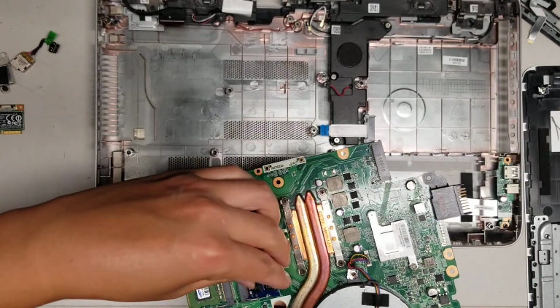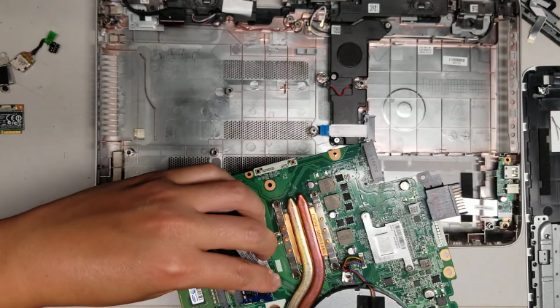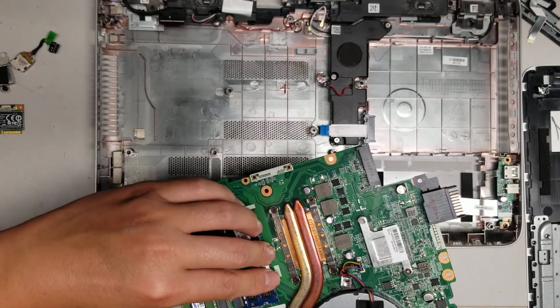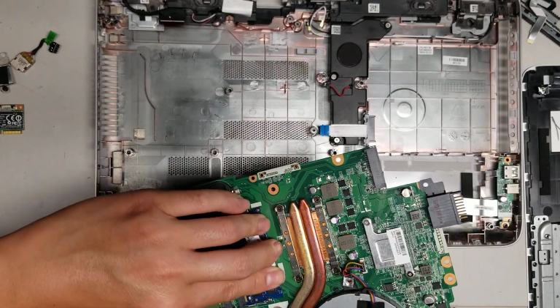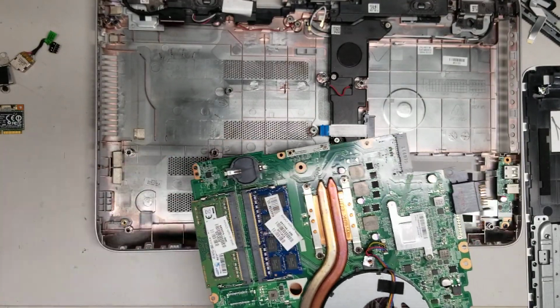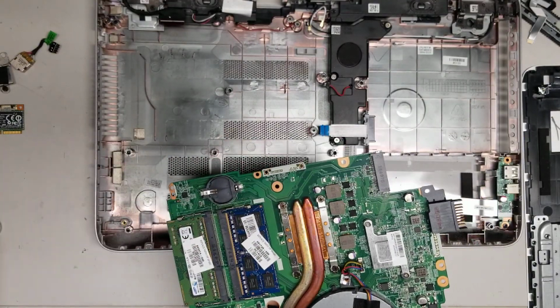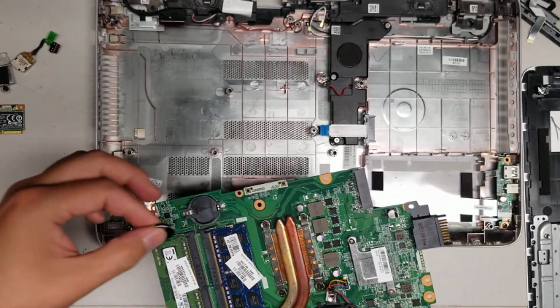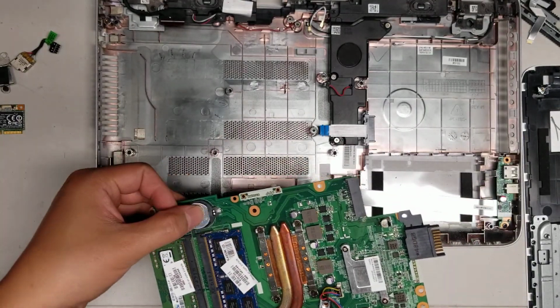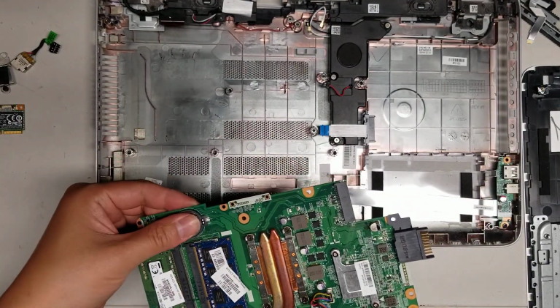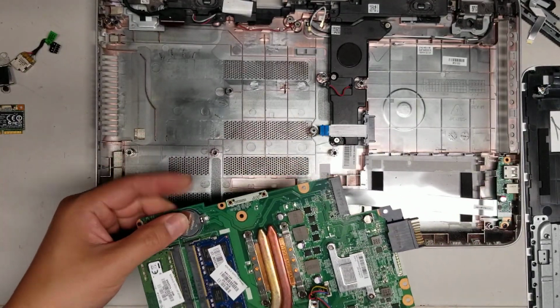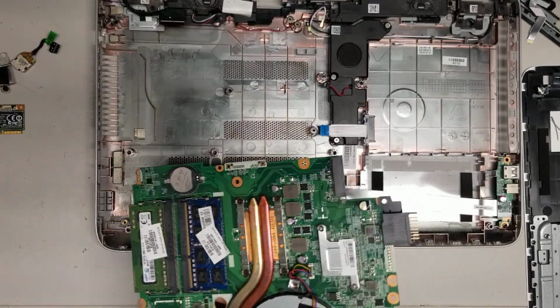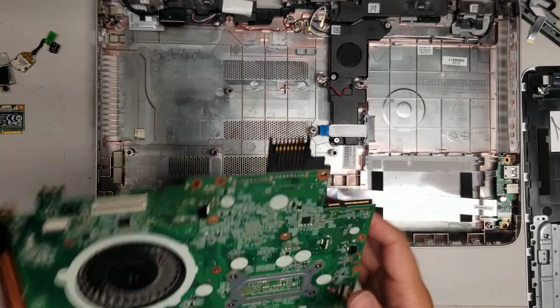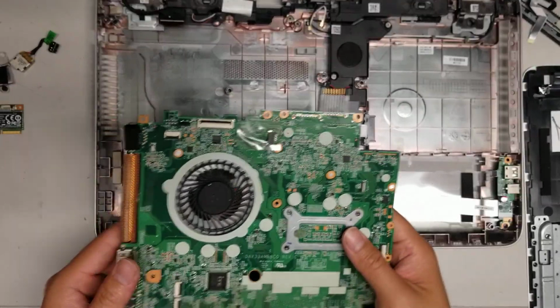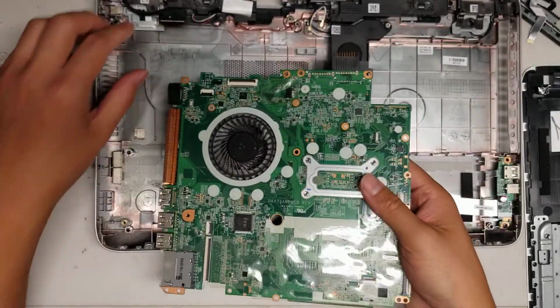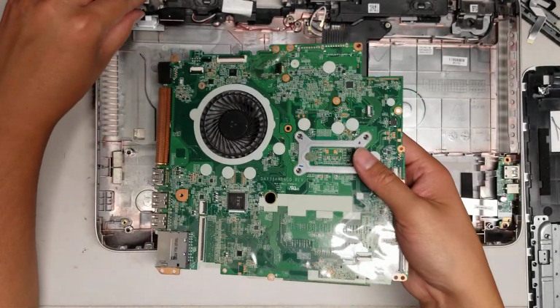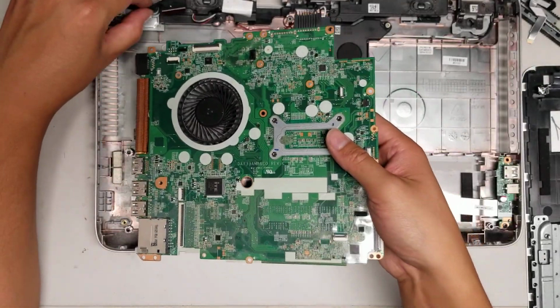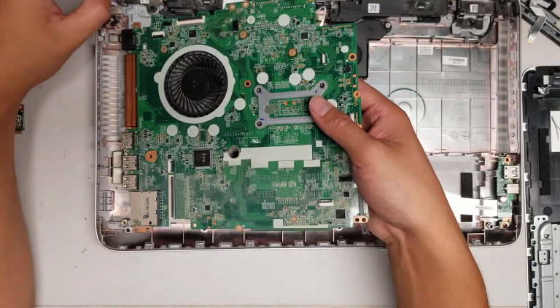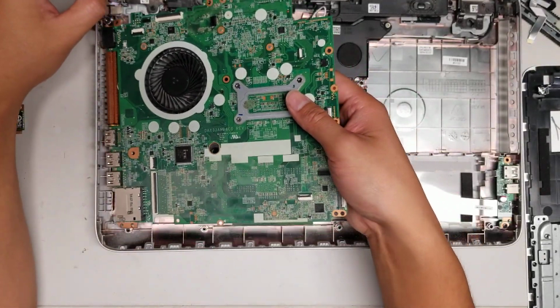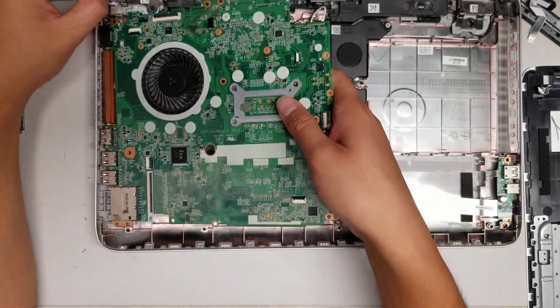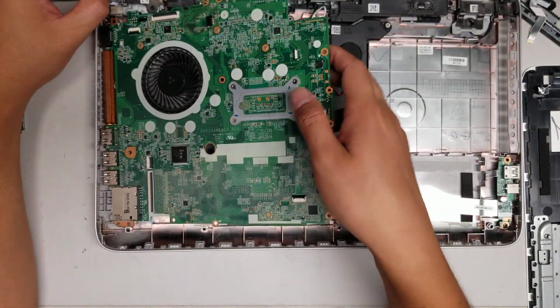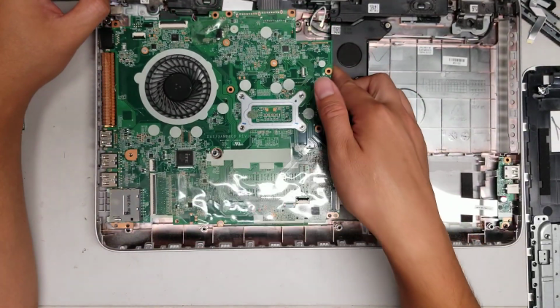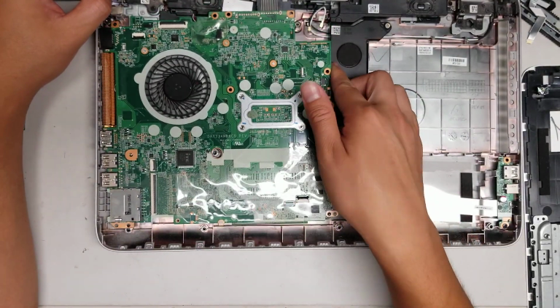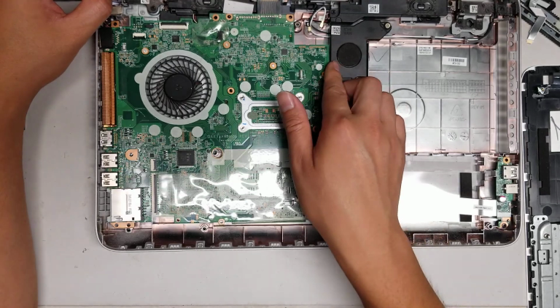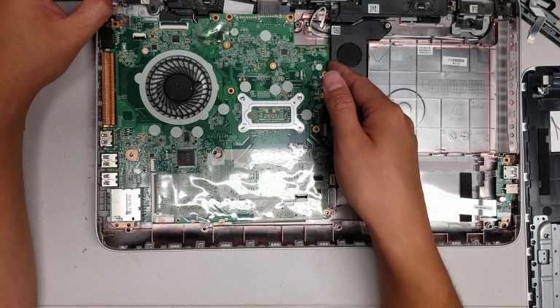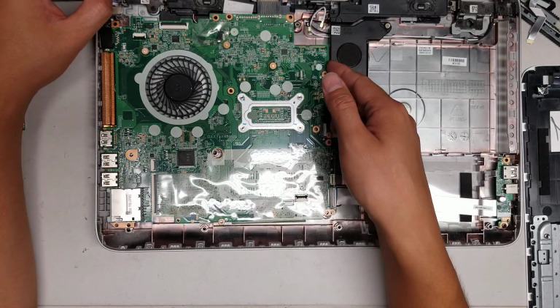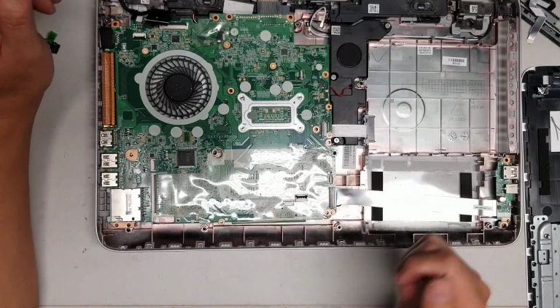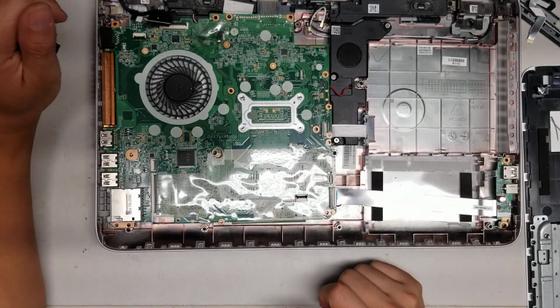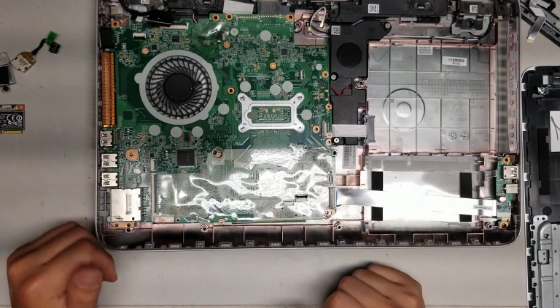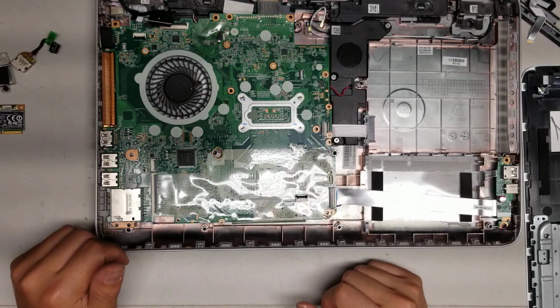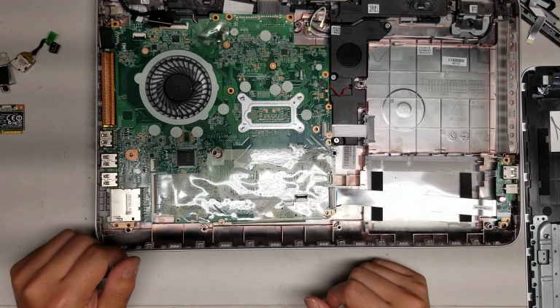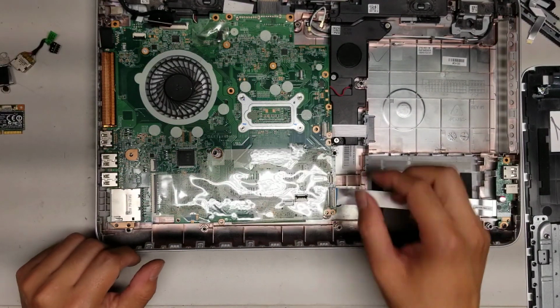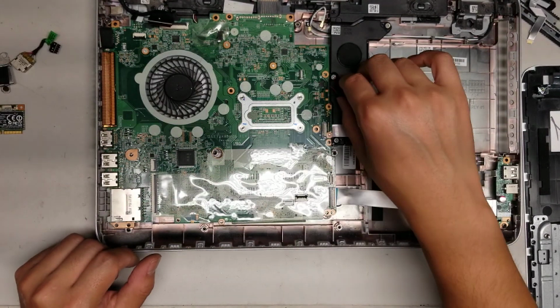I don't think there's a point for me to put this all back together because it's broken. Just slide this in, put it at an angle like how you removed it, and then you can plop it back down. That's pretty much all there is to it.